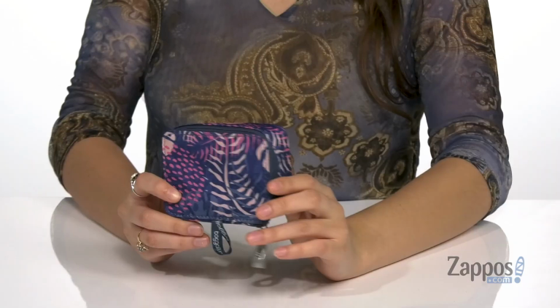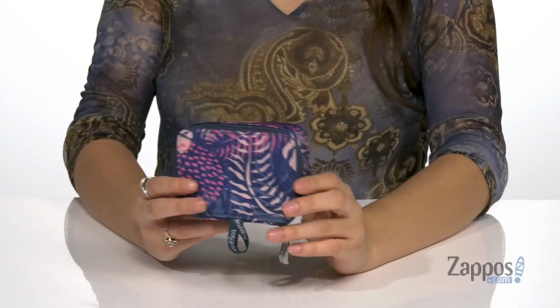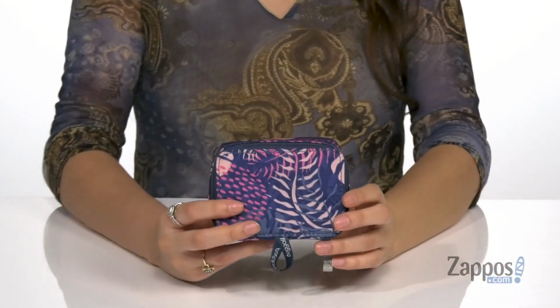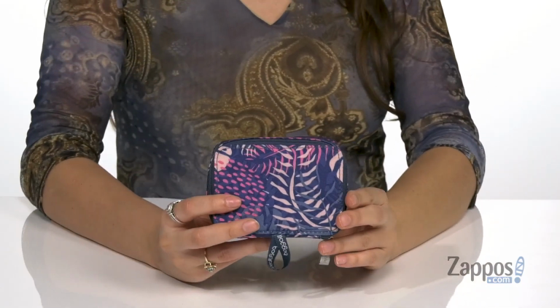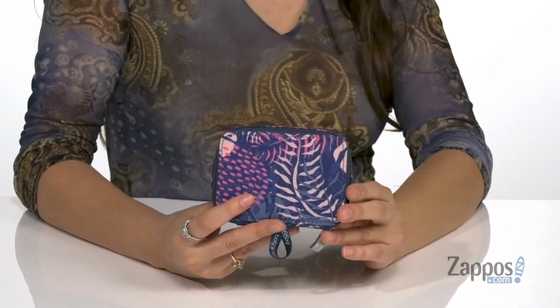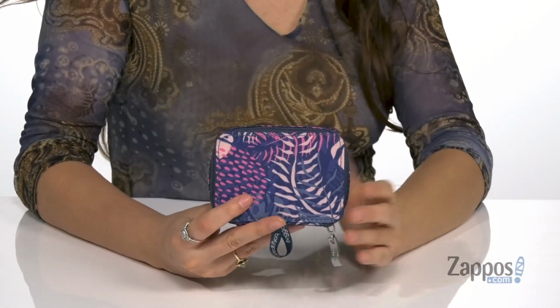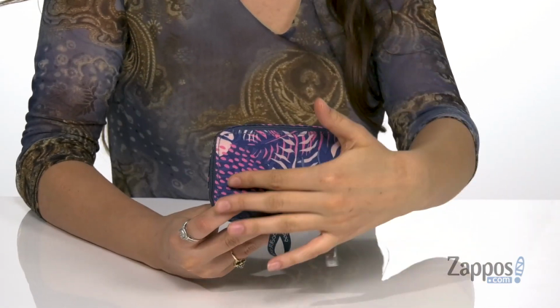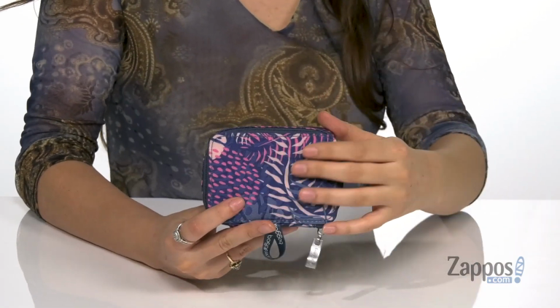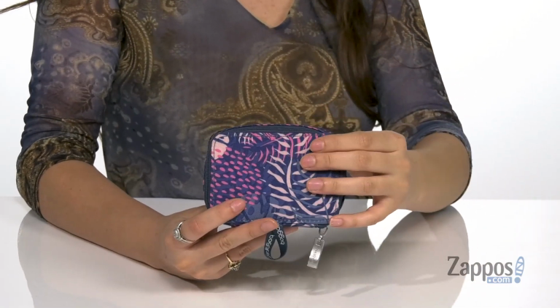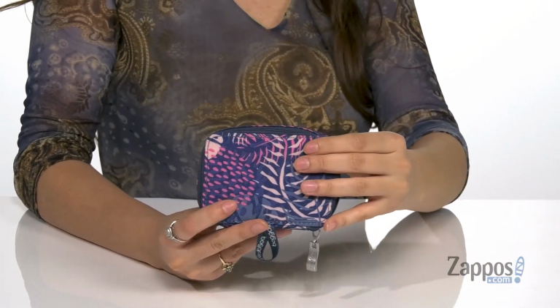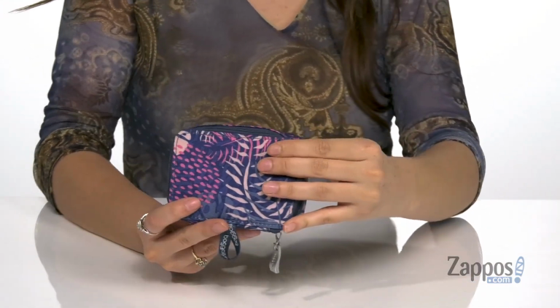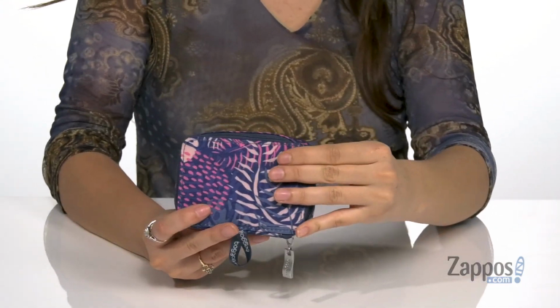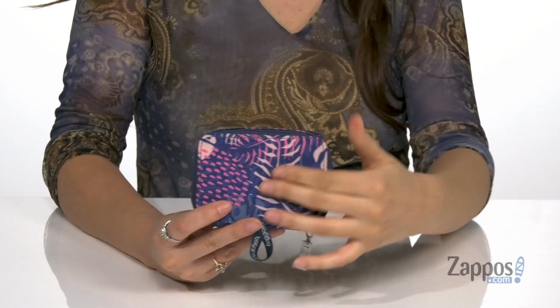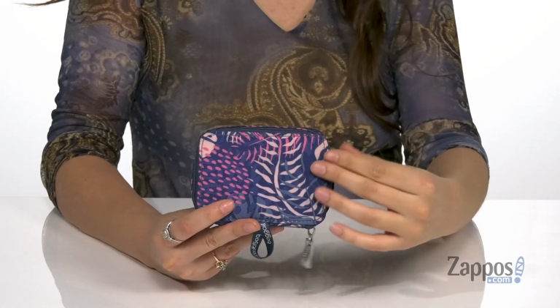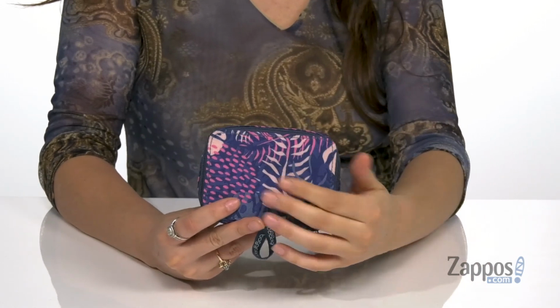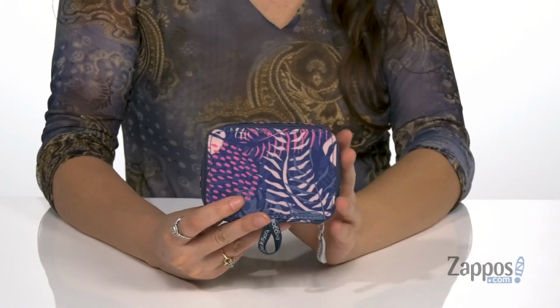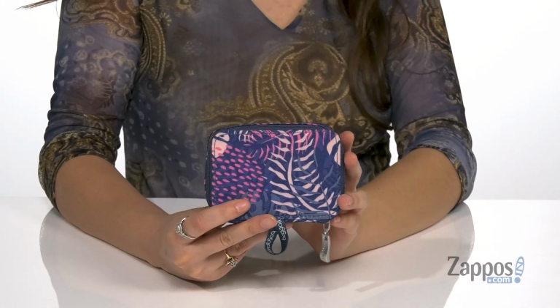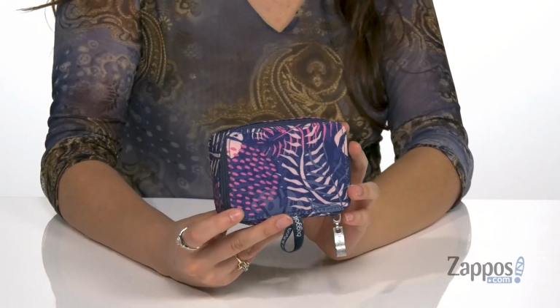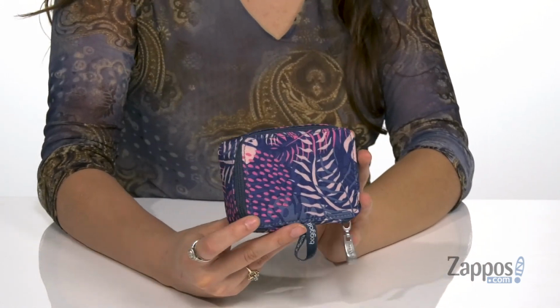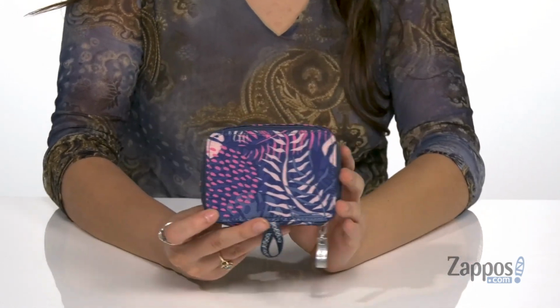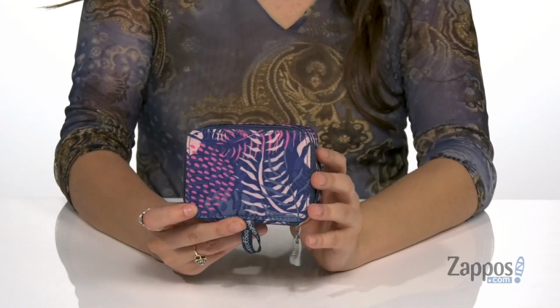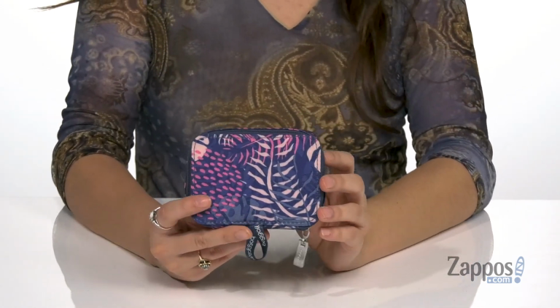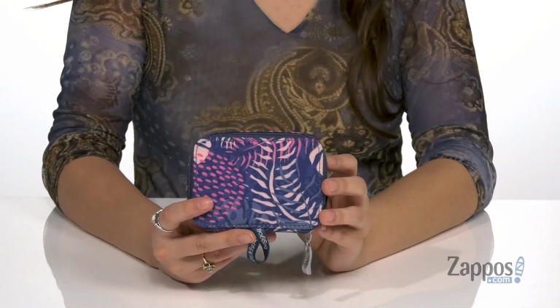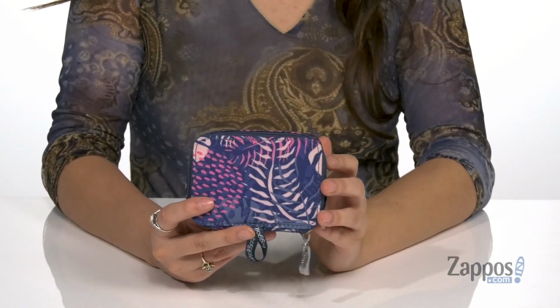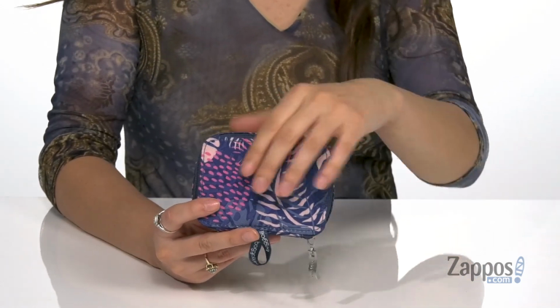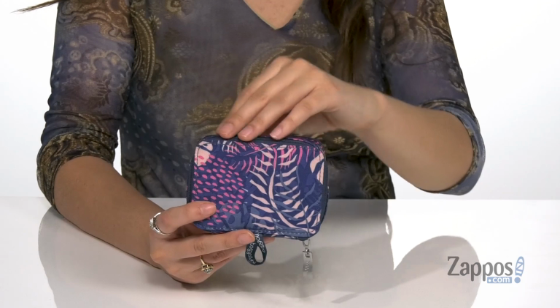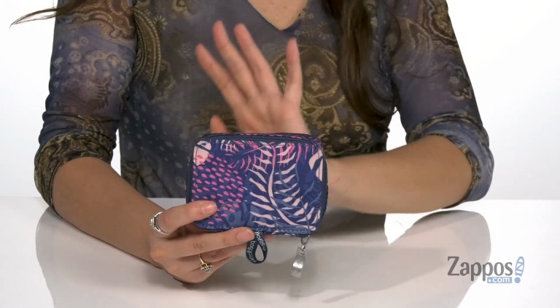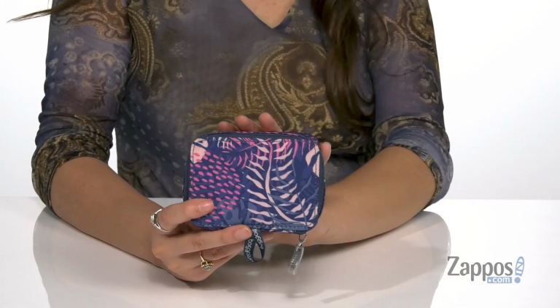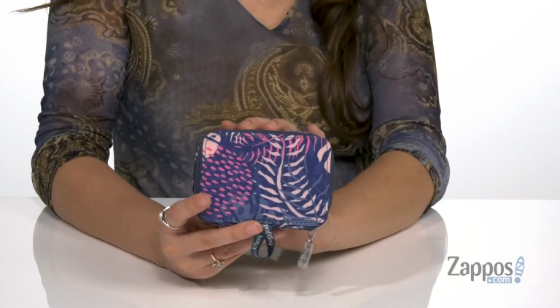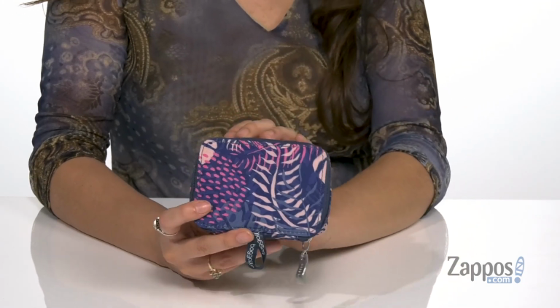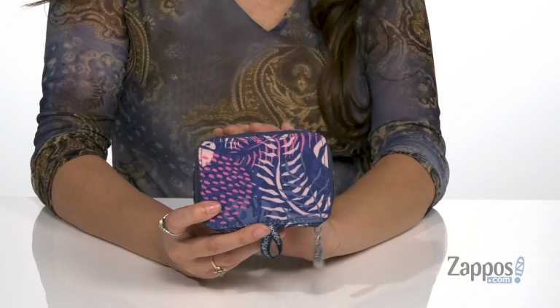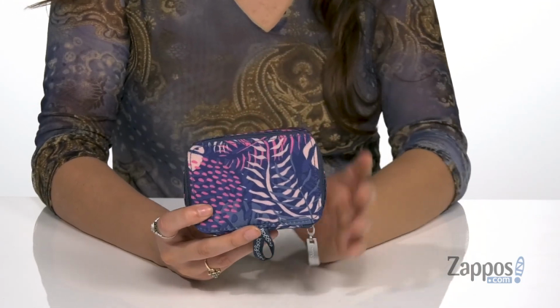This pill case is crafted with a water-resistant polyester exterior that can be wiped off if it gets dirty. It is super durable and it's available in a couple different colorways to choose from.